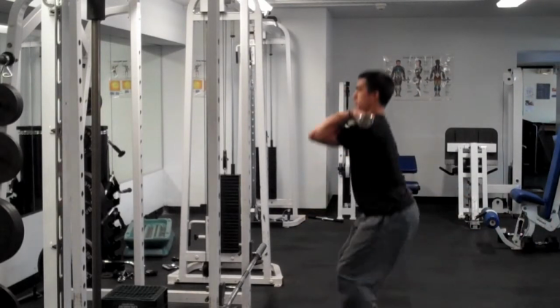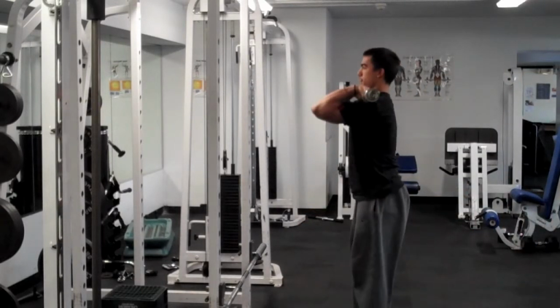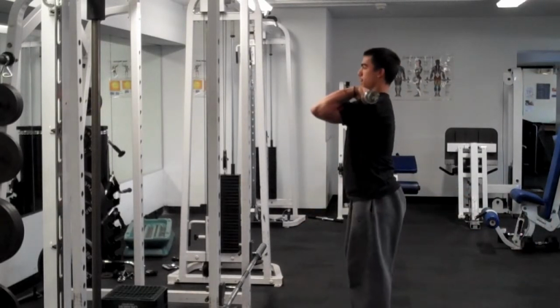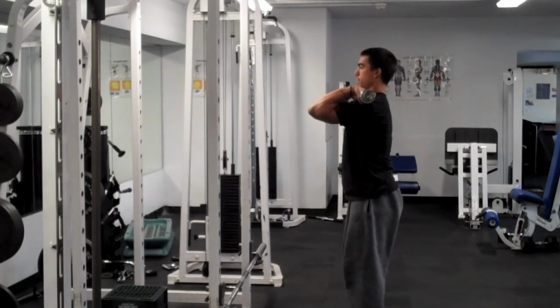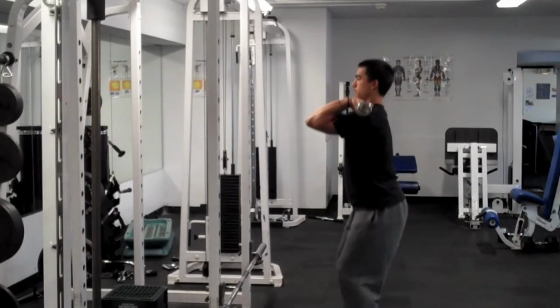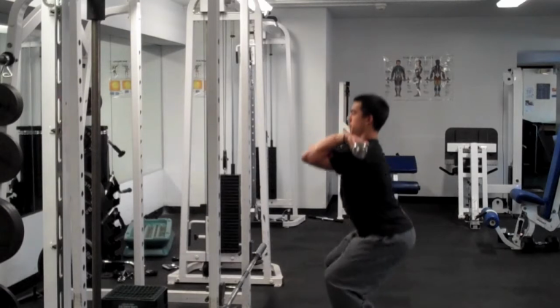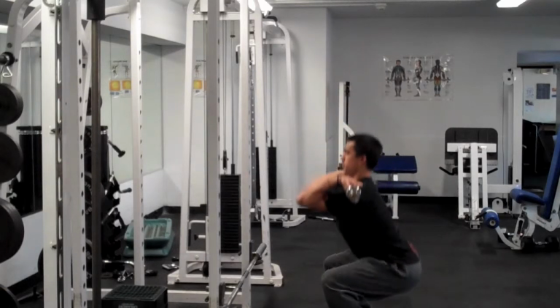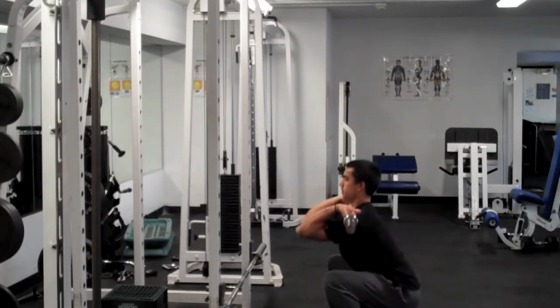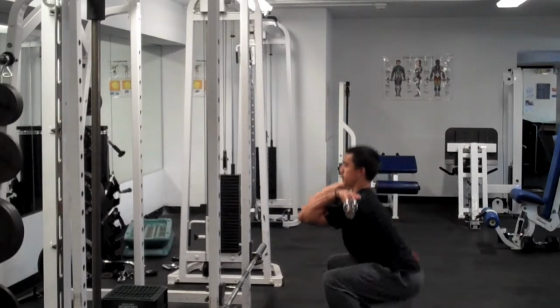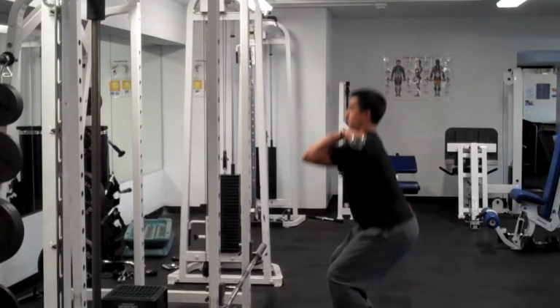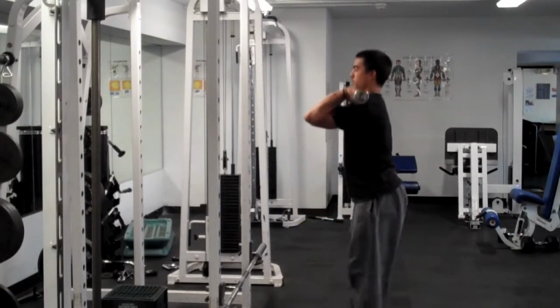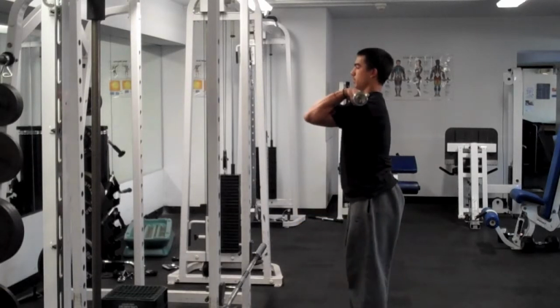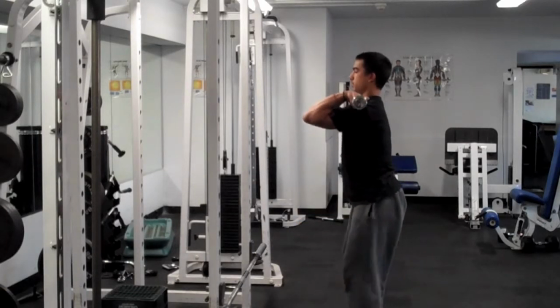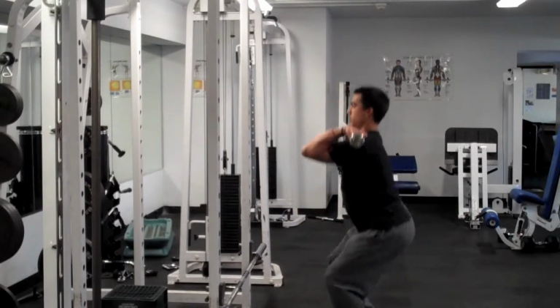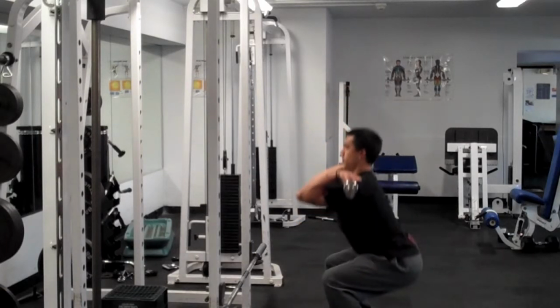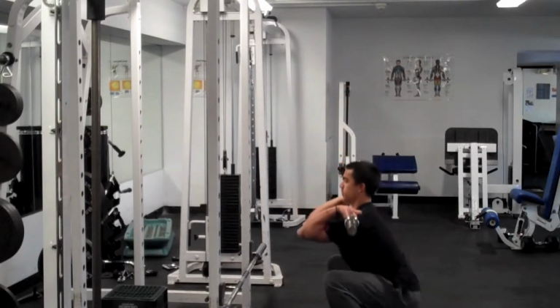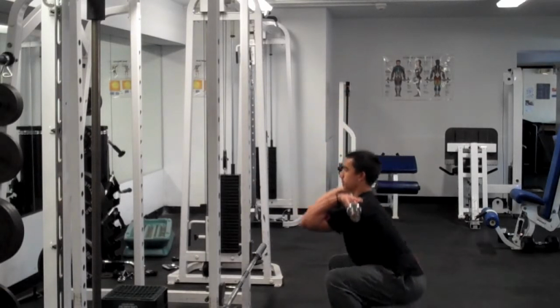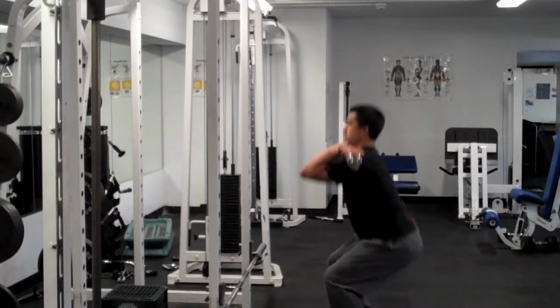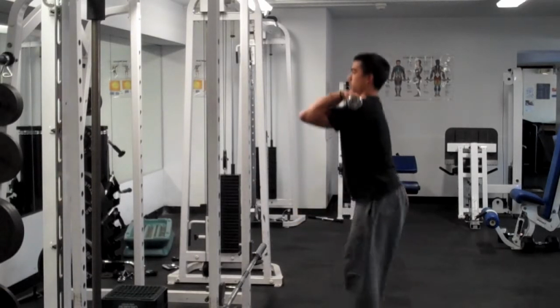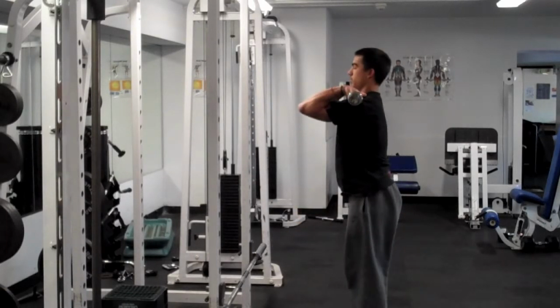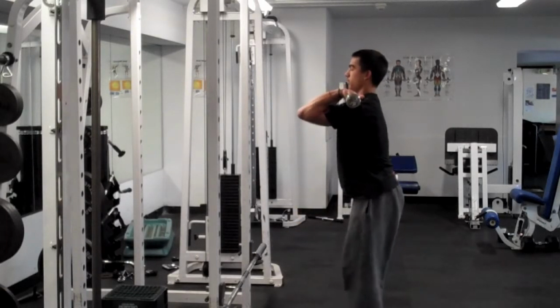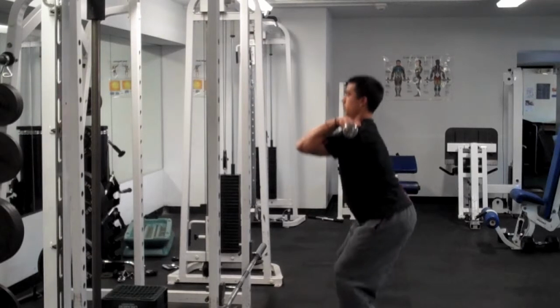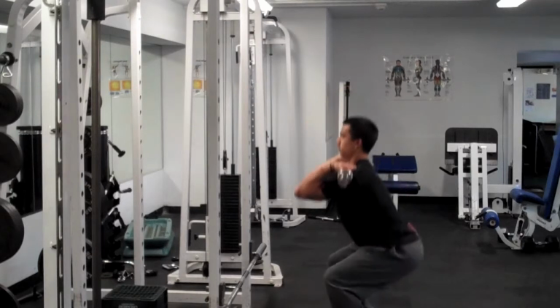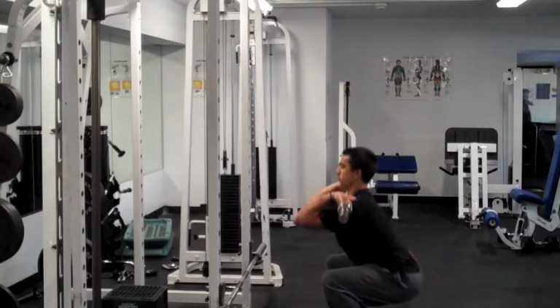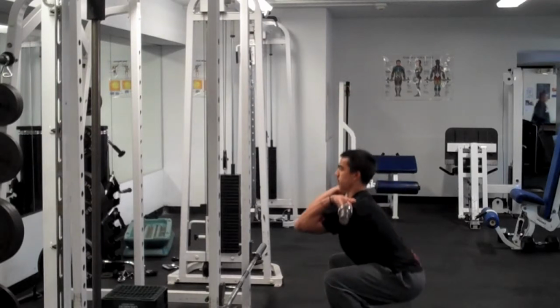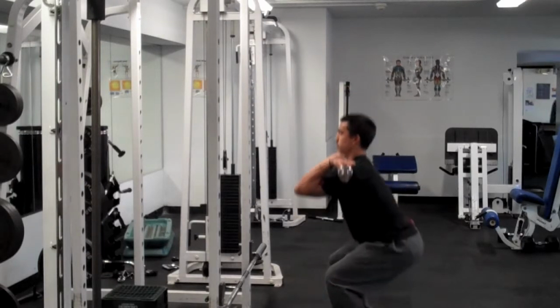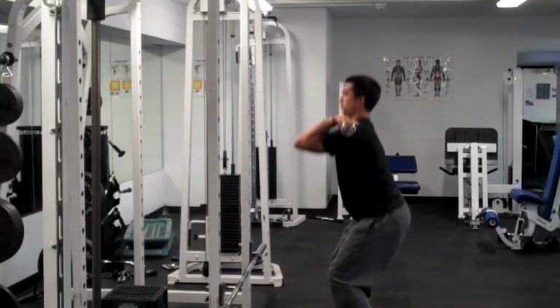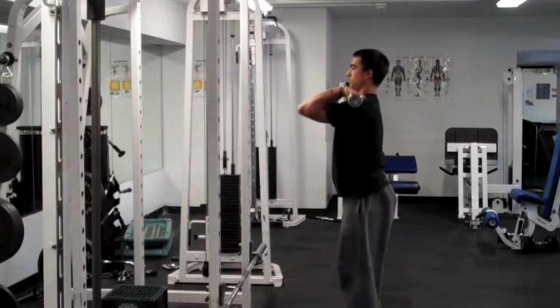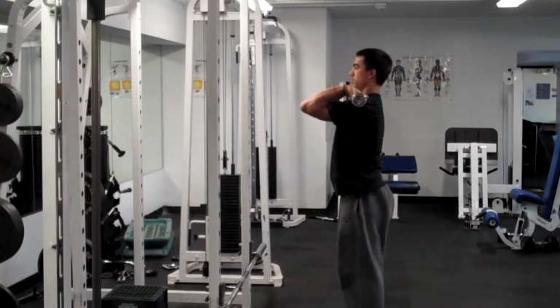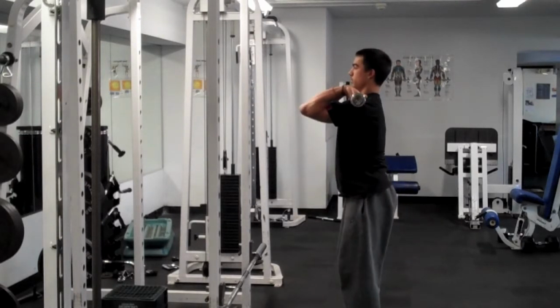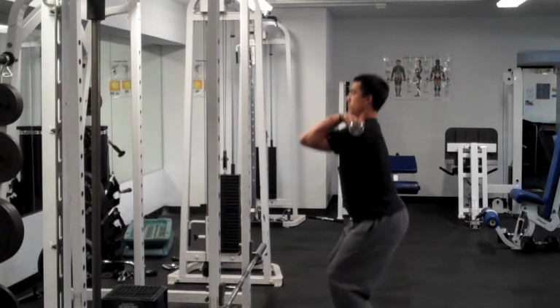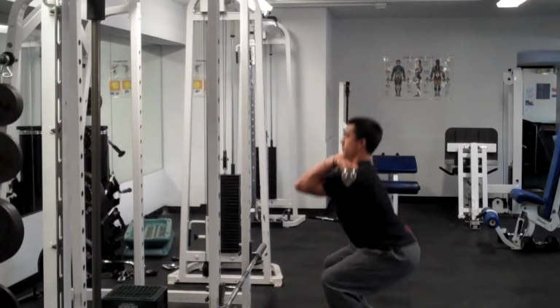Good. You're going to let it rest on your shoulders, not your hands. Keep your elbows up.